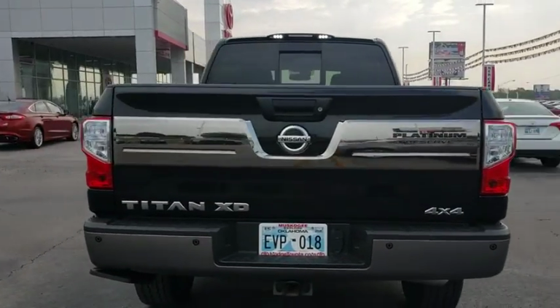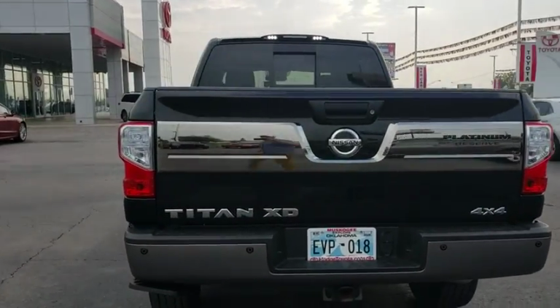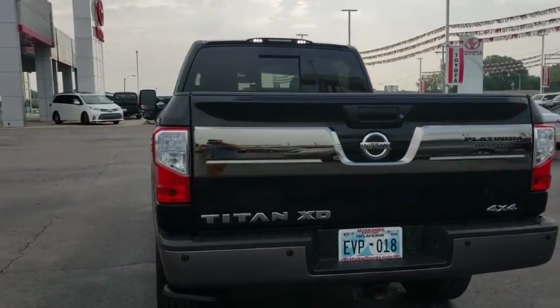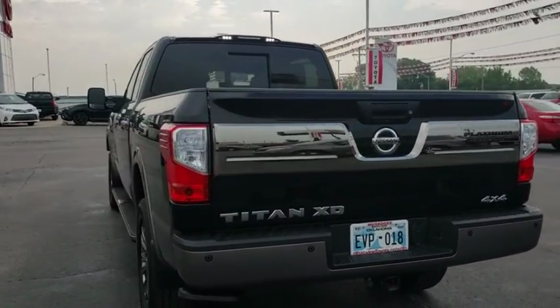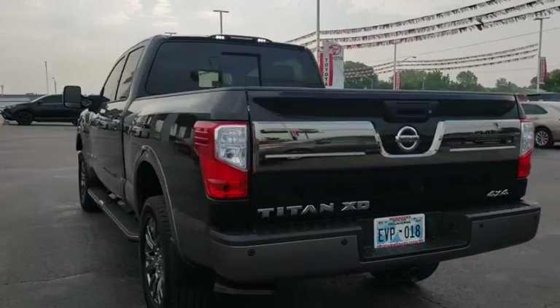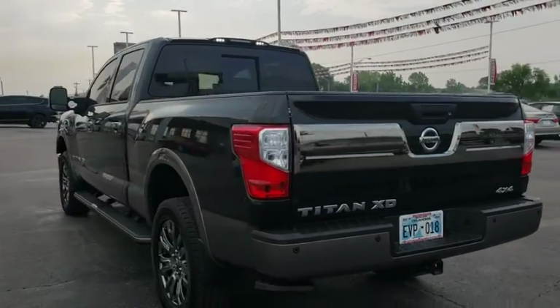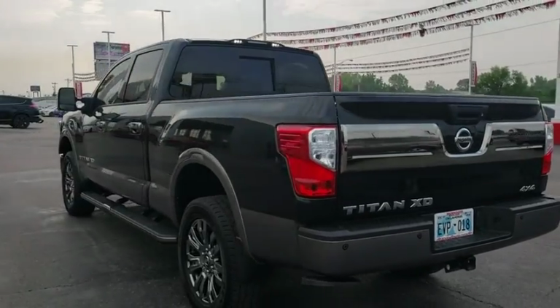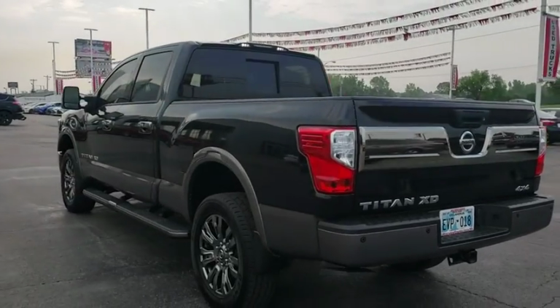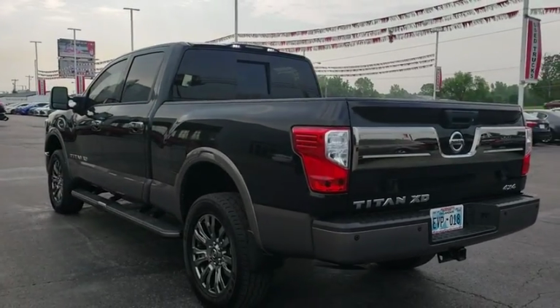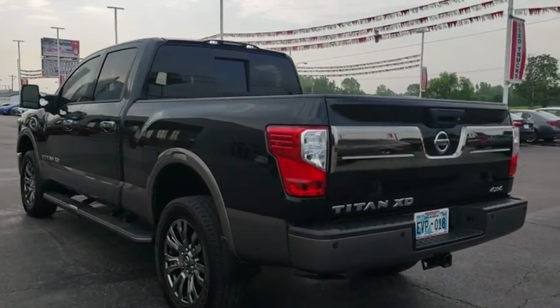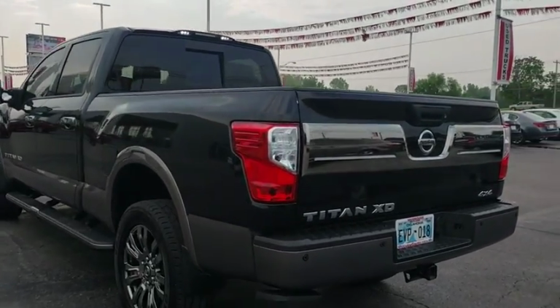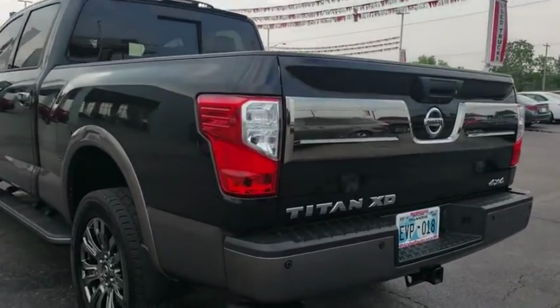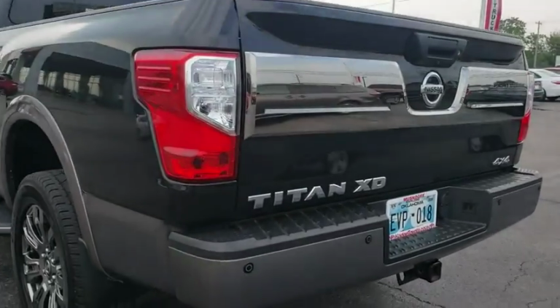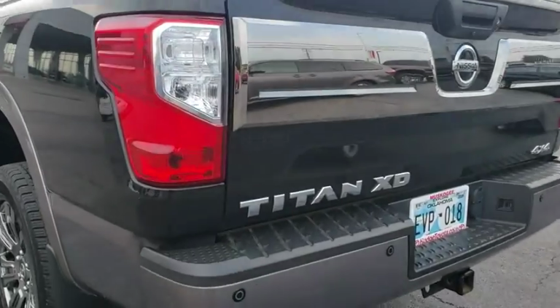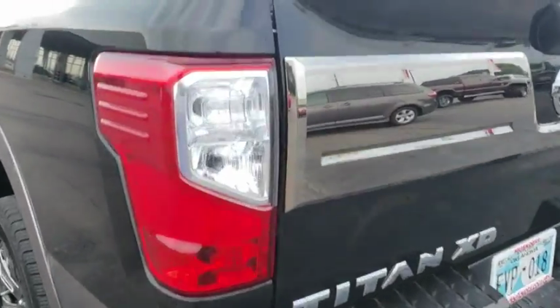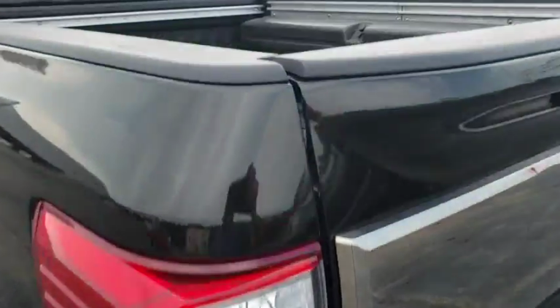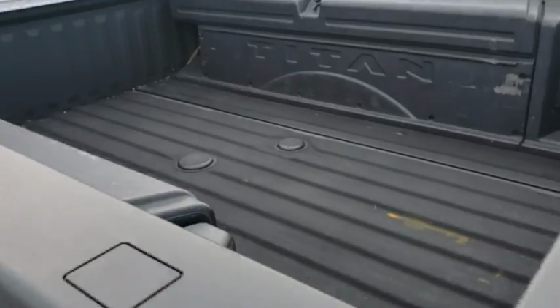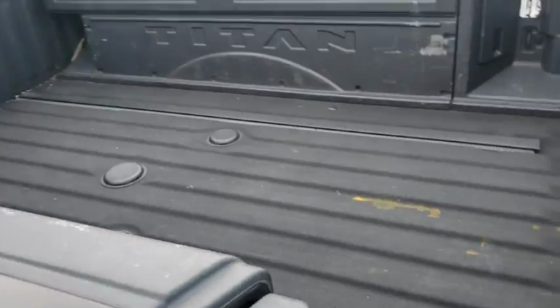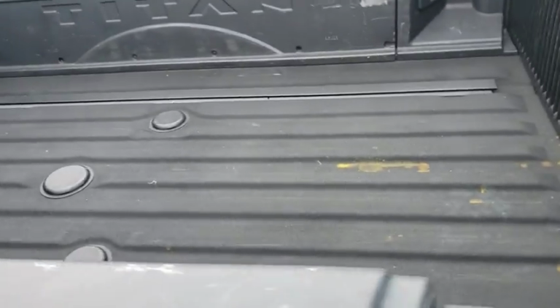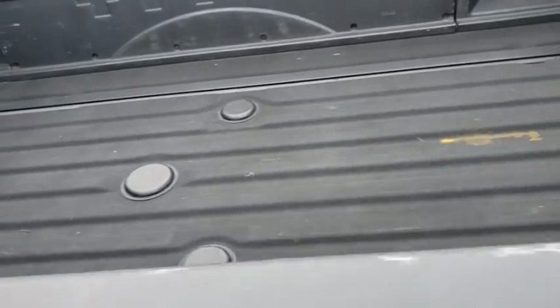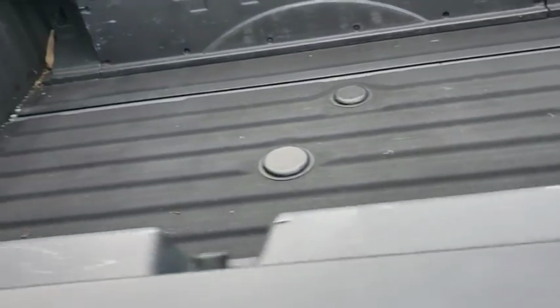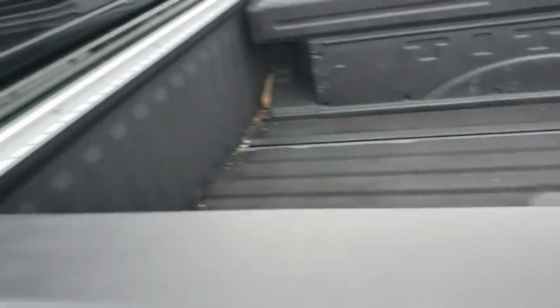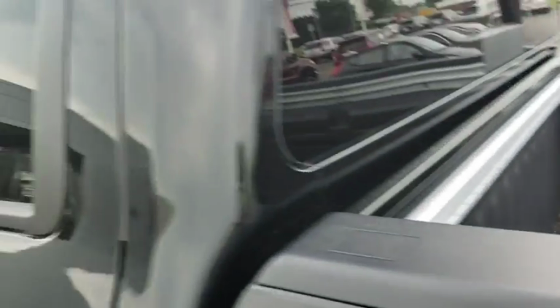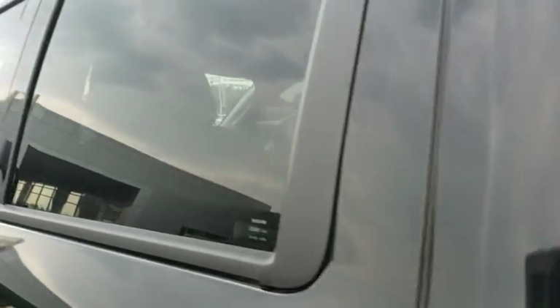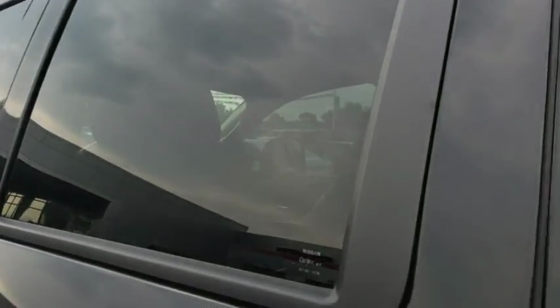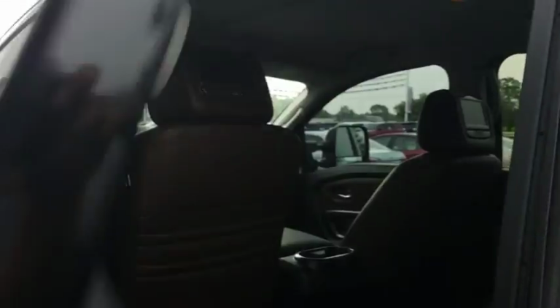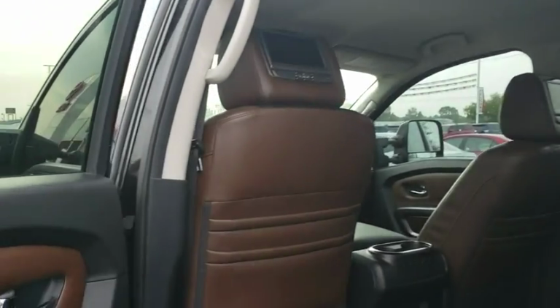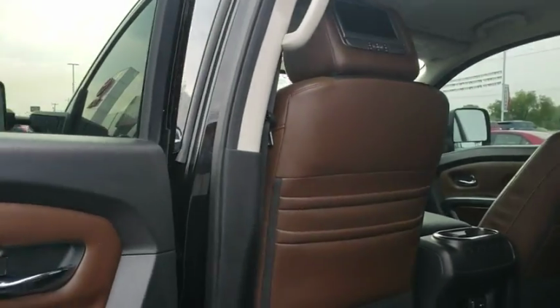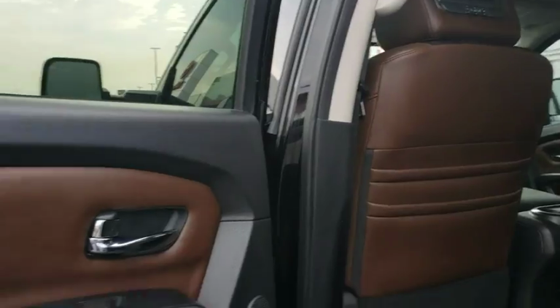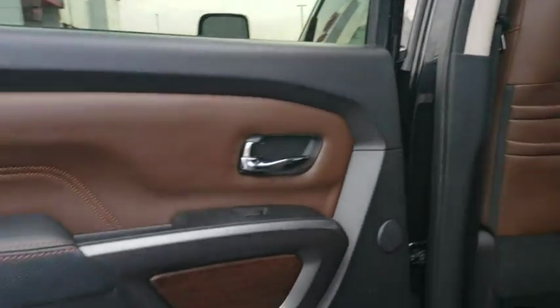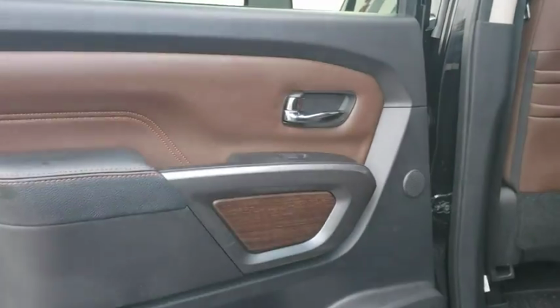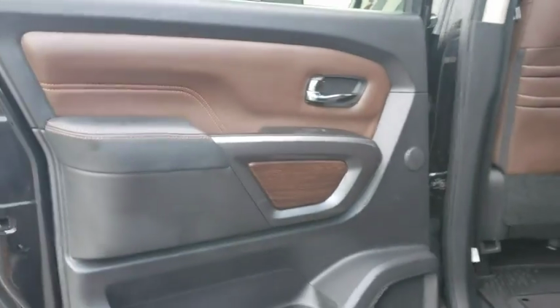This vehicle has less than 25,000 miles. Here are some of this vehicle's great options: power passenger seat, traction control, navigation system, dual airbags, leather wrapped steering wheel, power steering, alloy wheels.